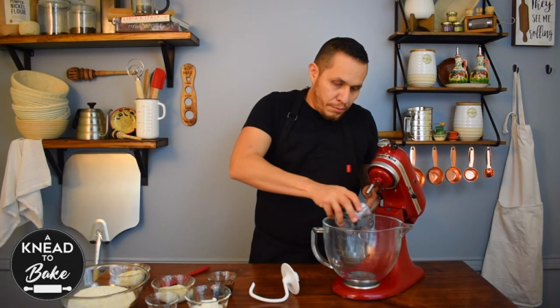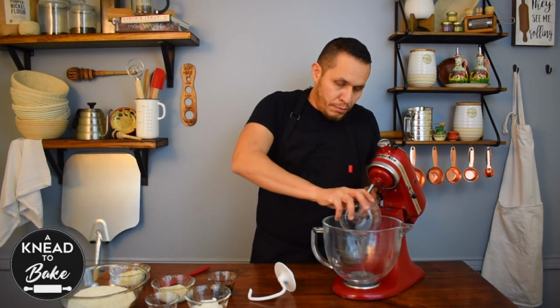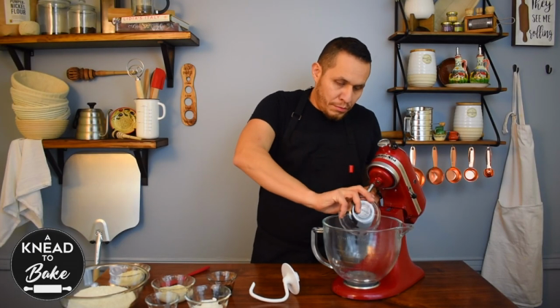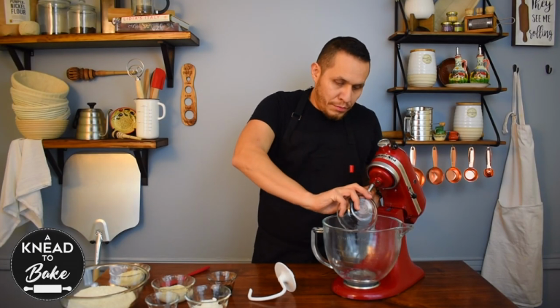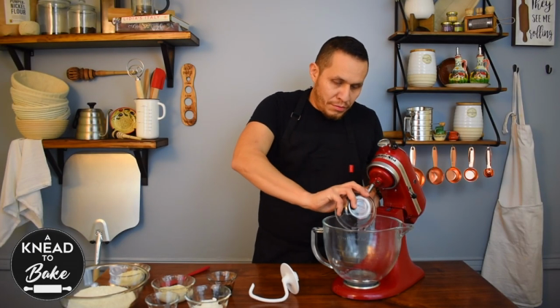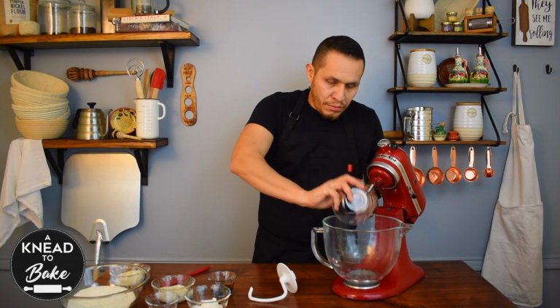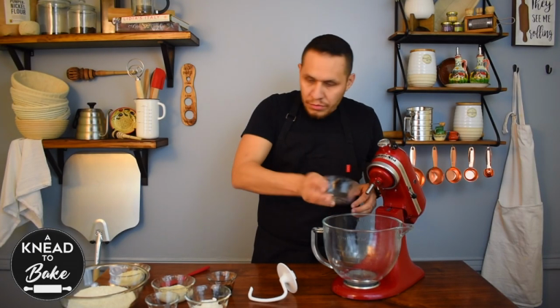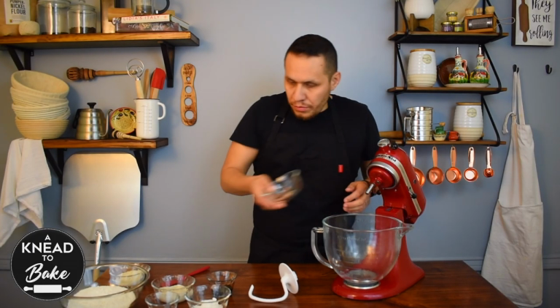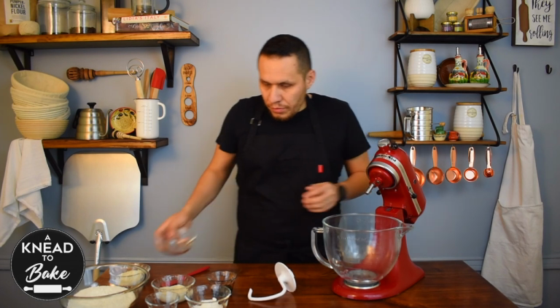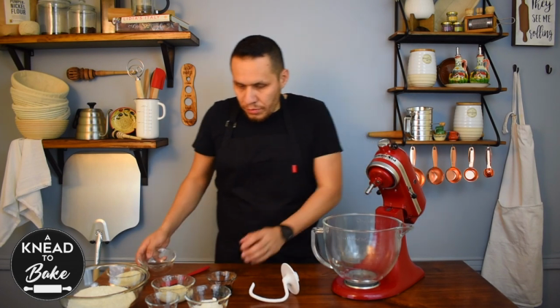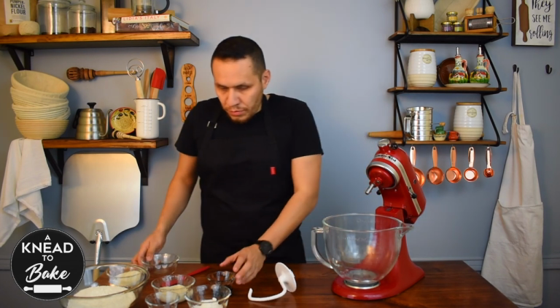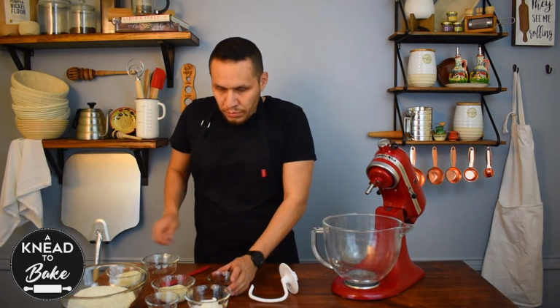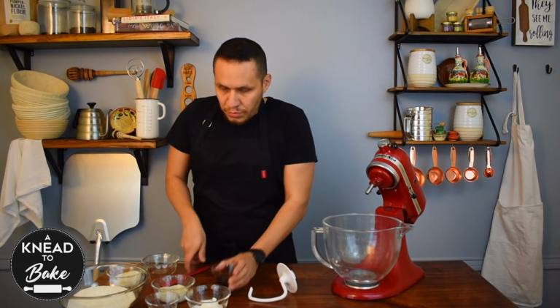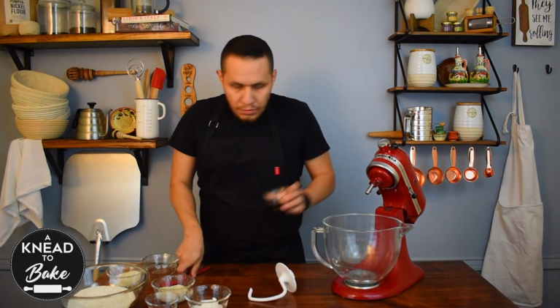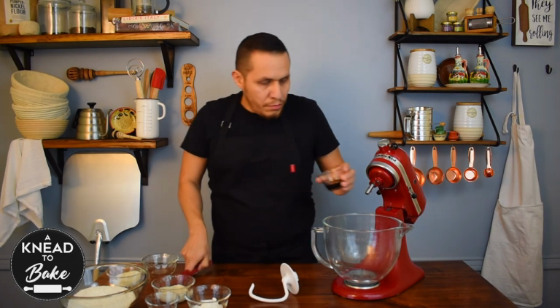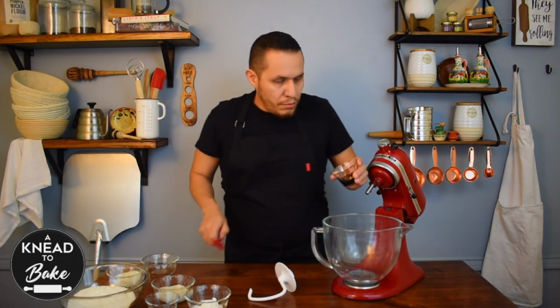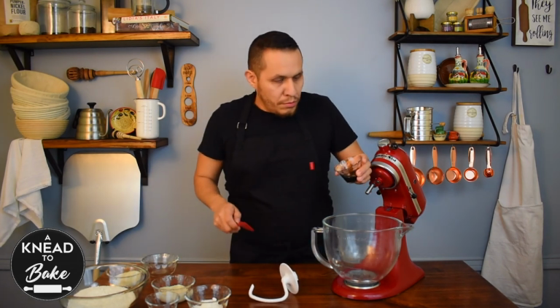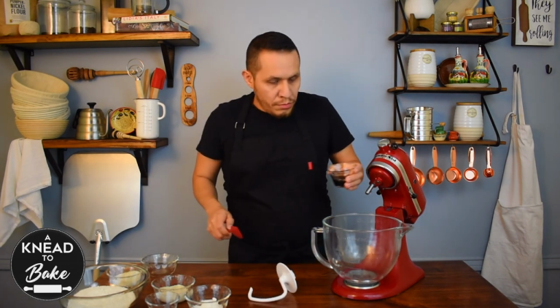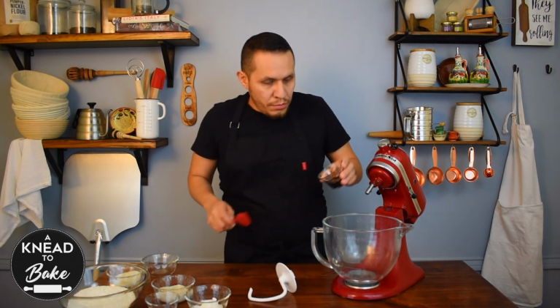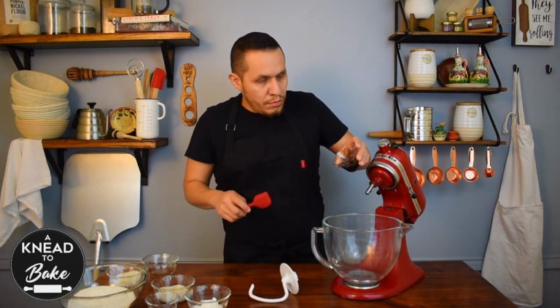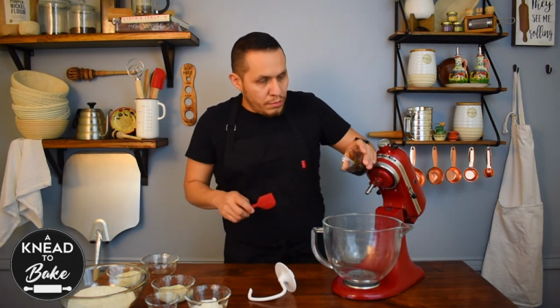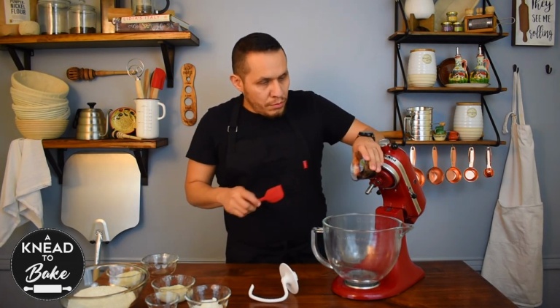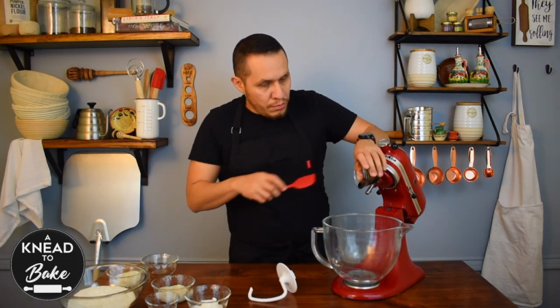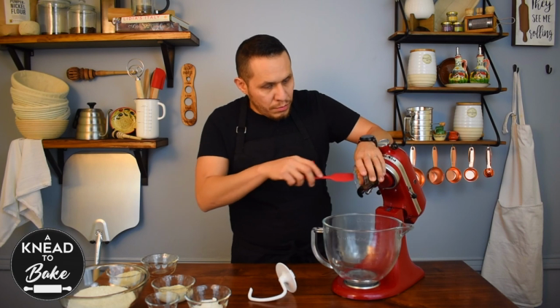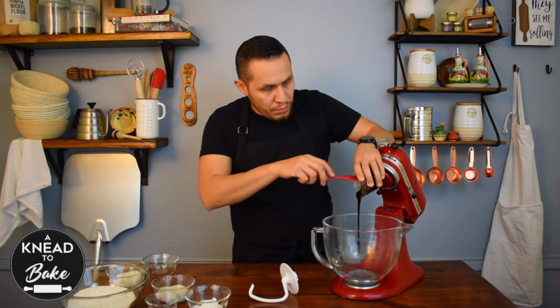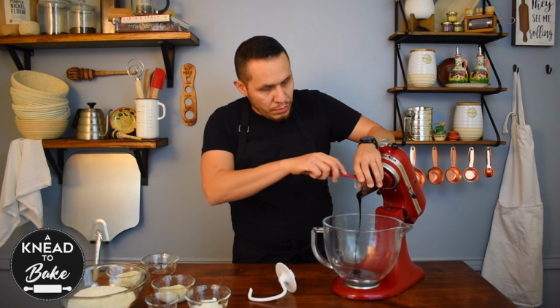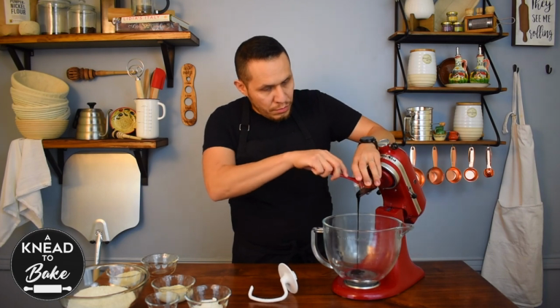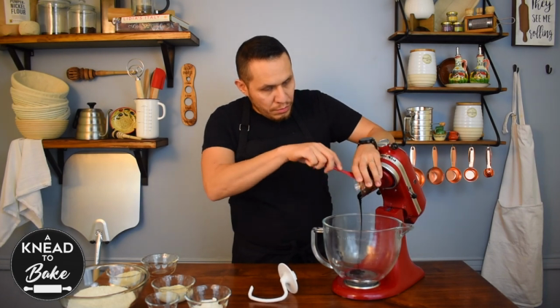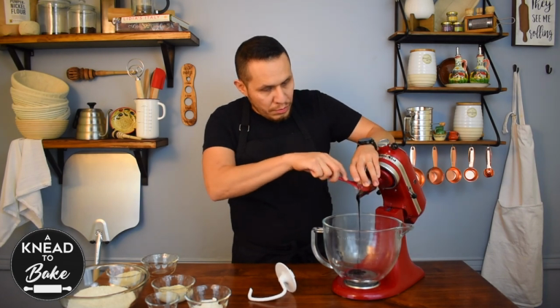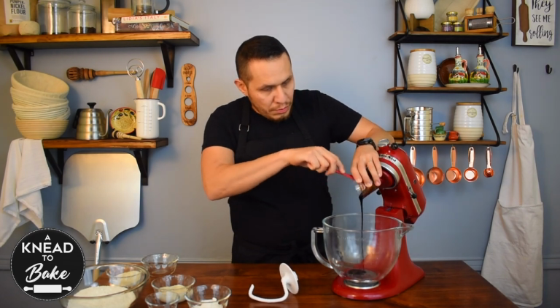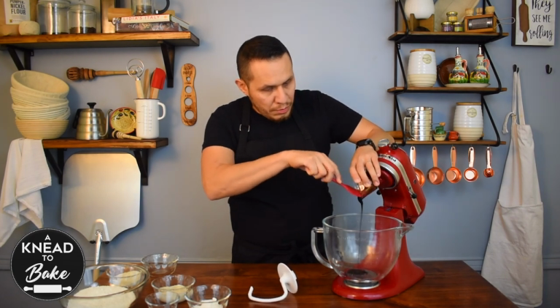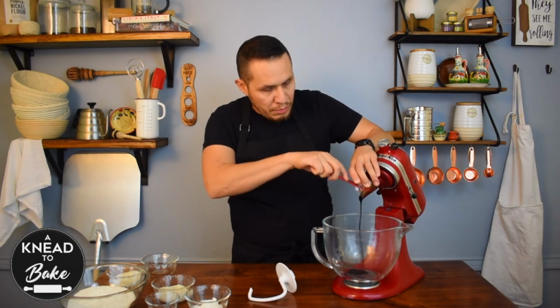Add 250 grams of water to your stand mixer, and 50 grams of malt syrup. You can also use molasses or honey.